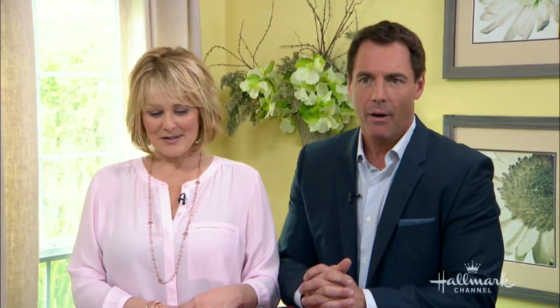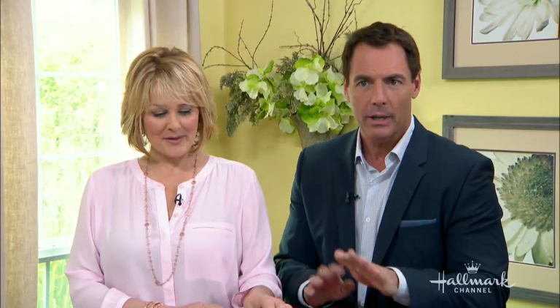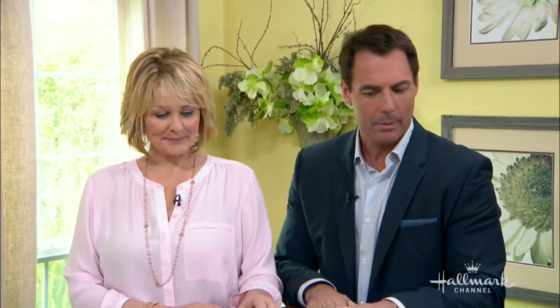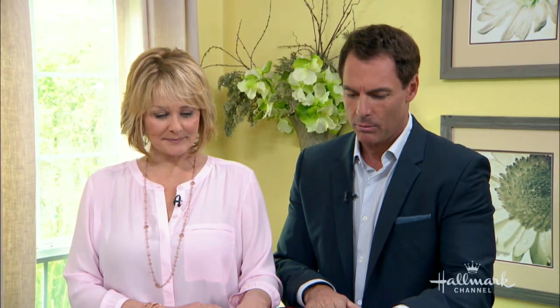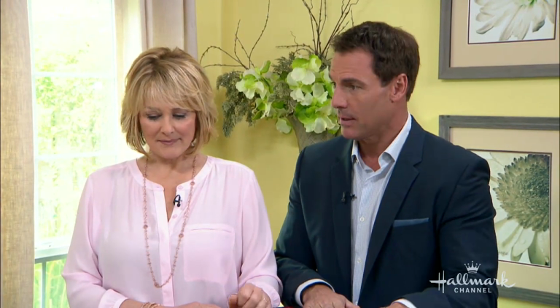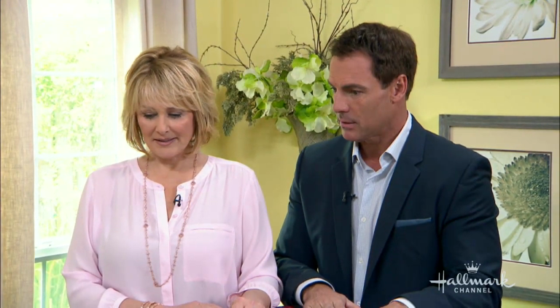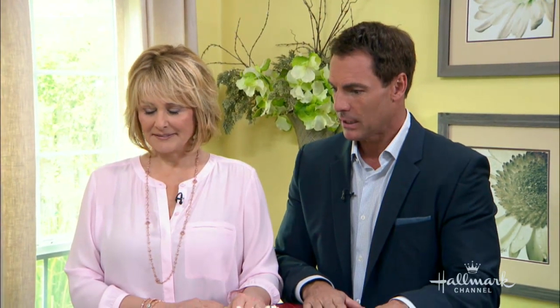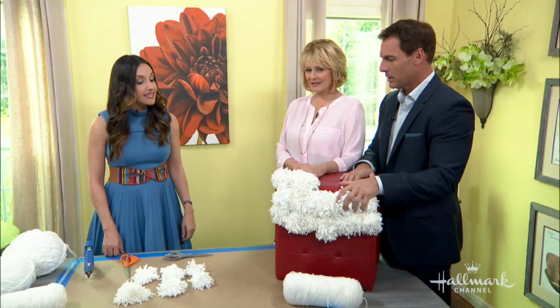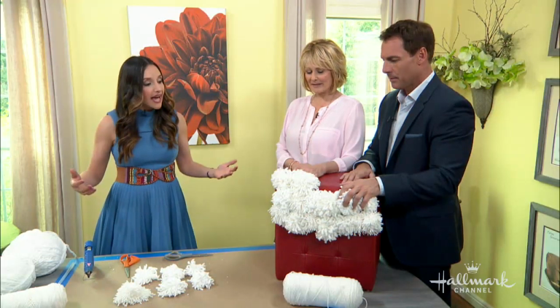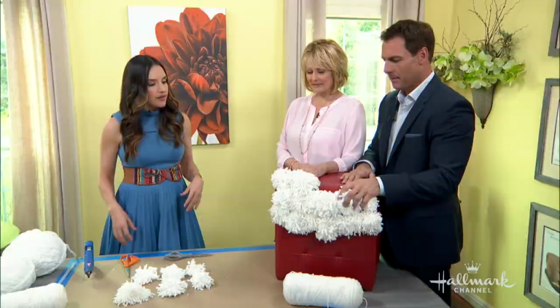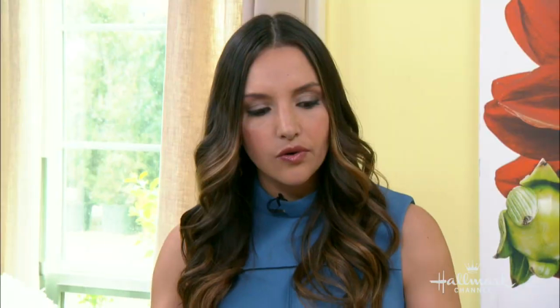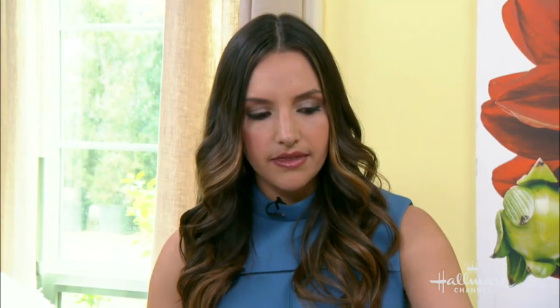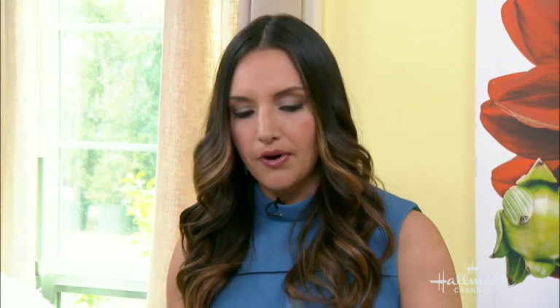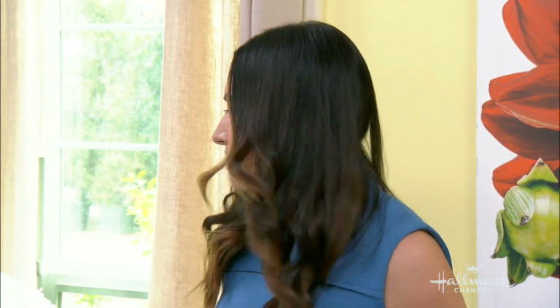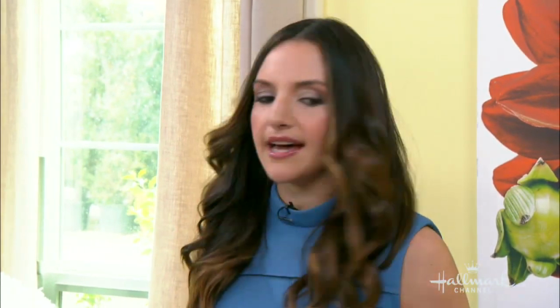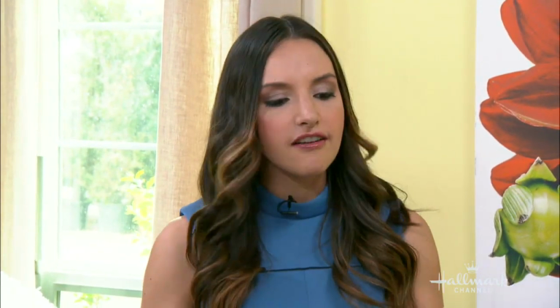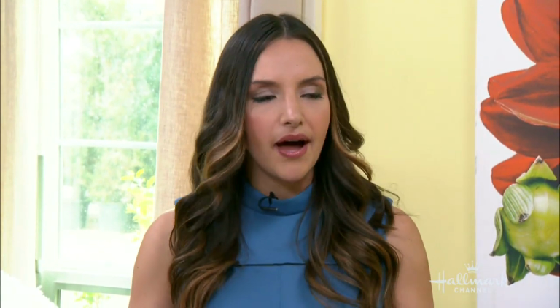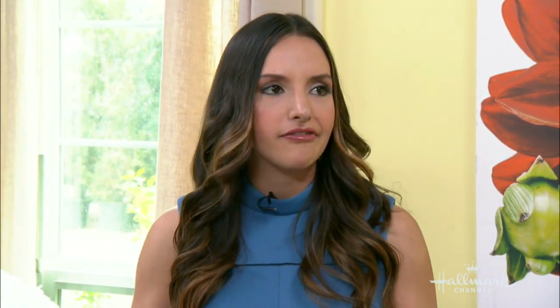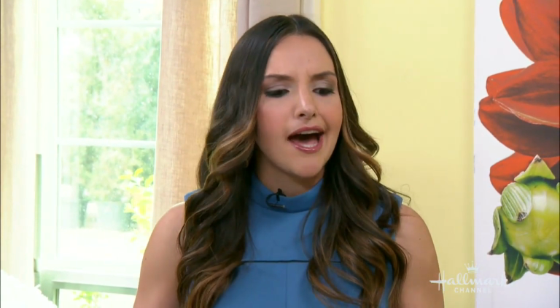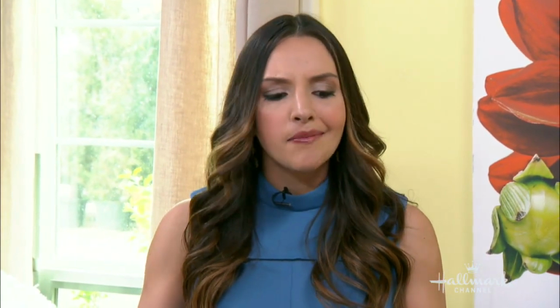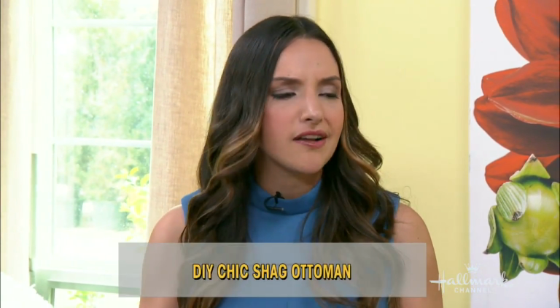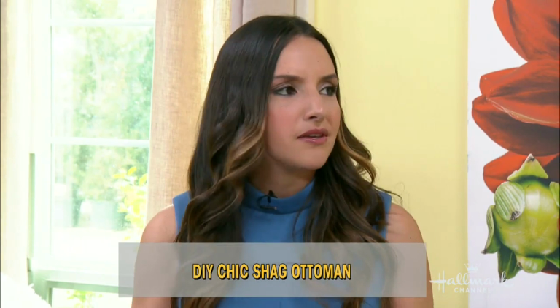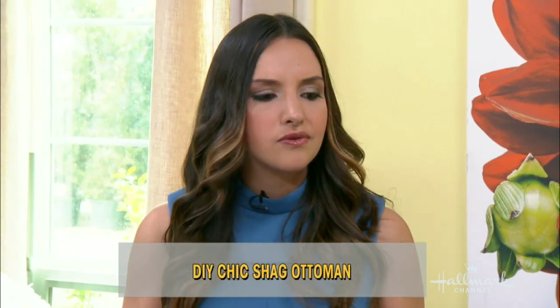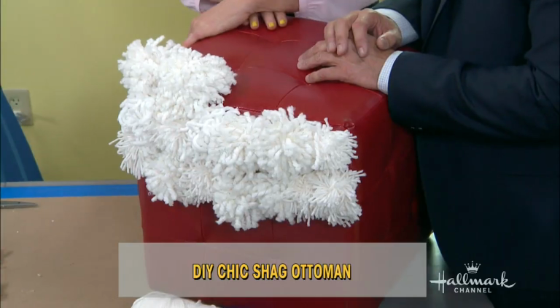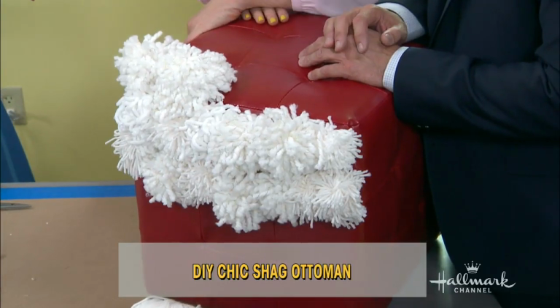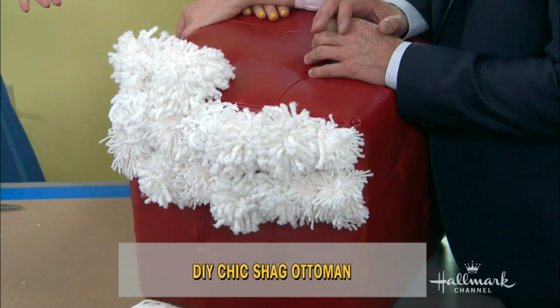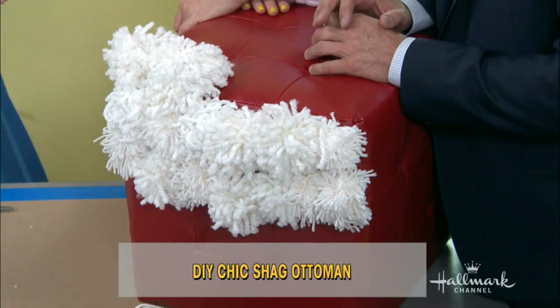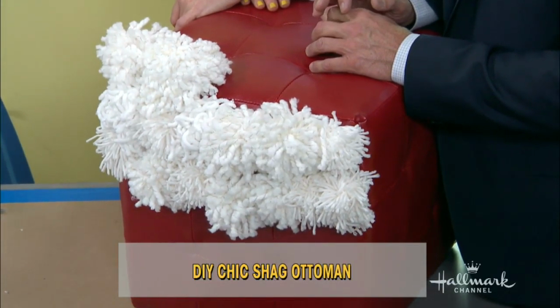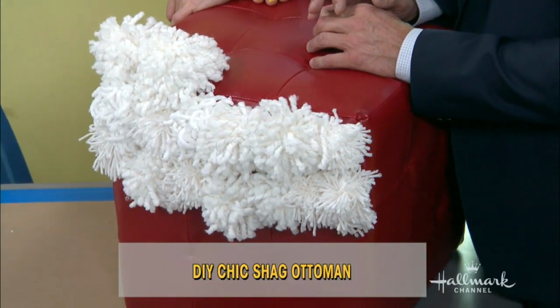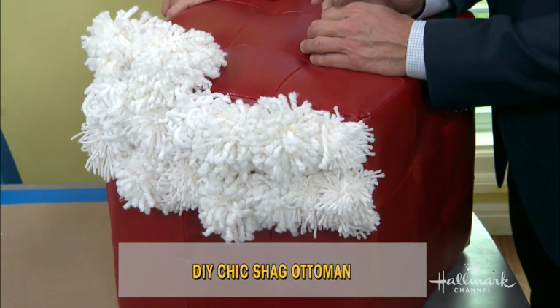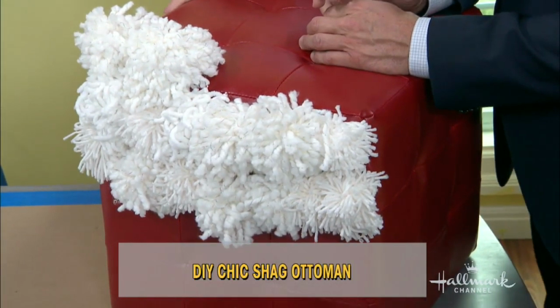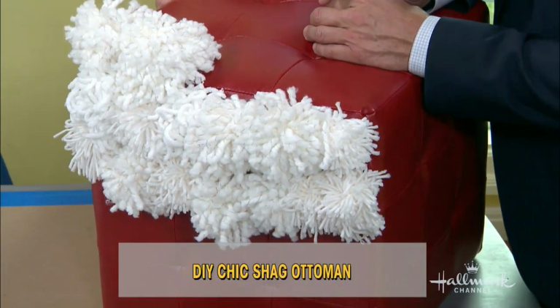So let's talk a little bit about what we're making. The cool thing about this project is that a lot of people have ottomans around their house that might be used, or you can find one at the flea market — they're kind of worn down and ugly.